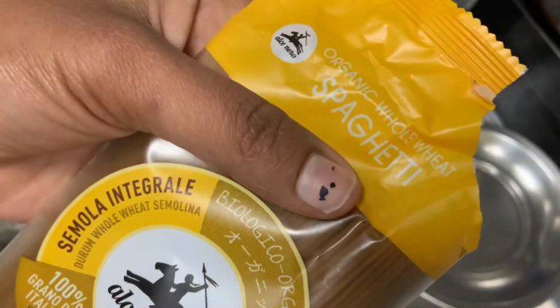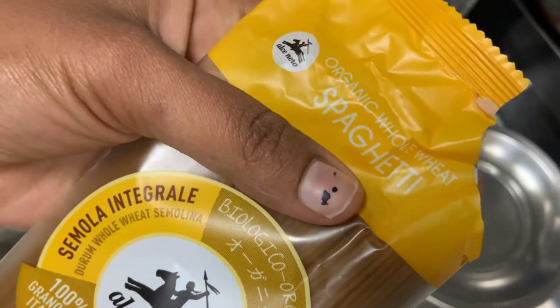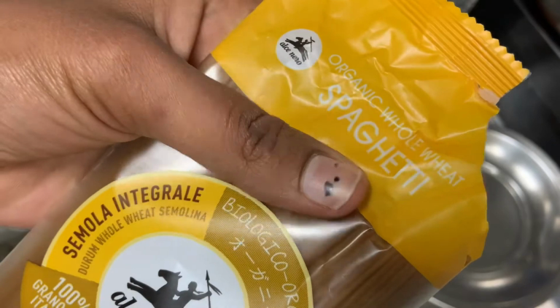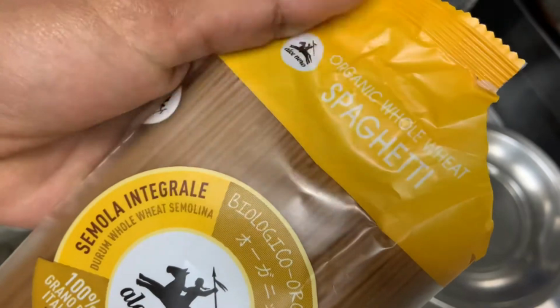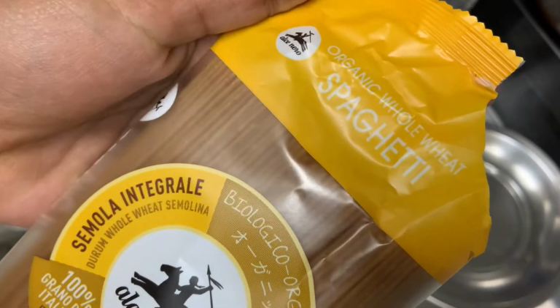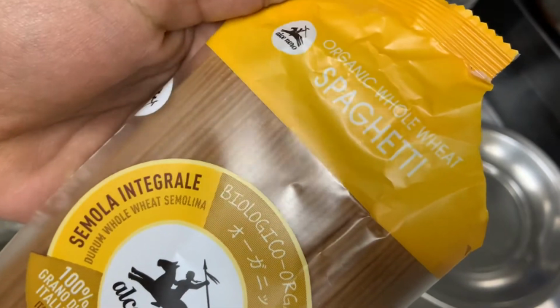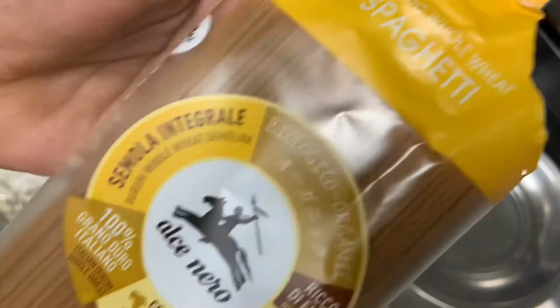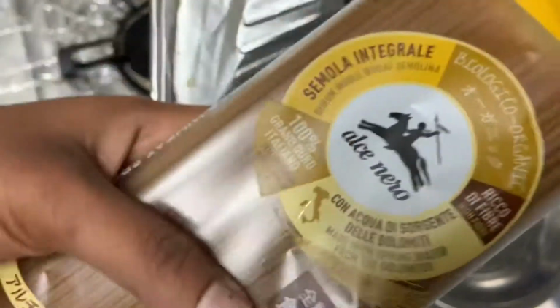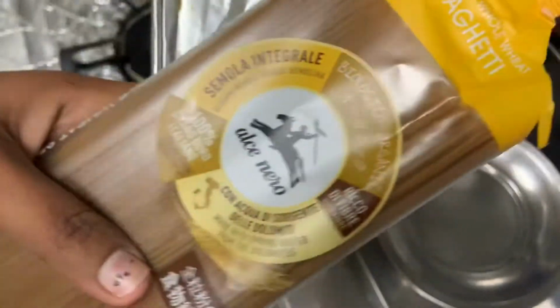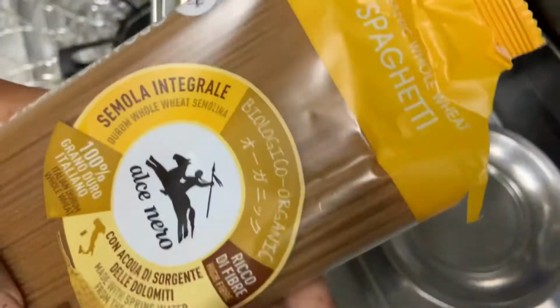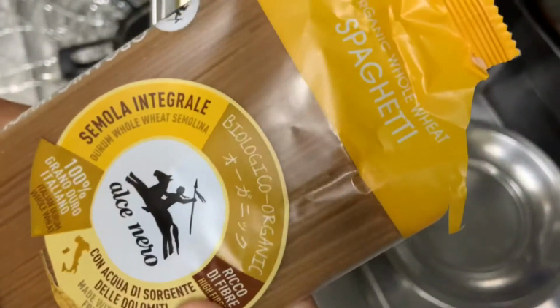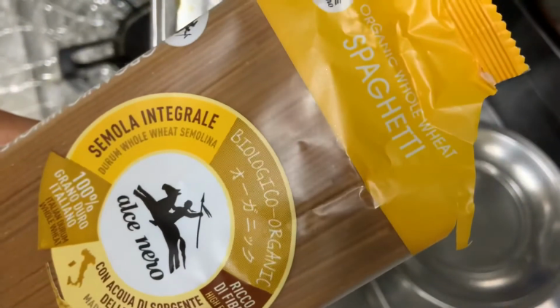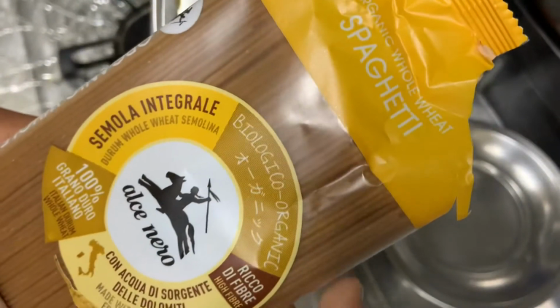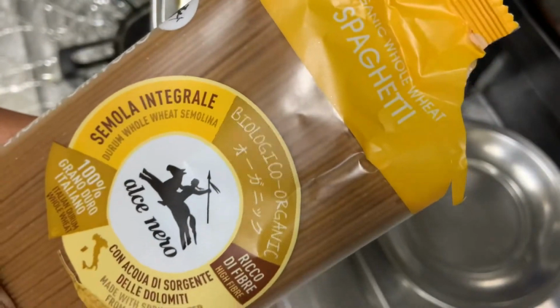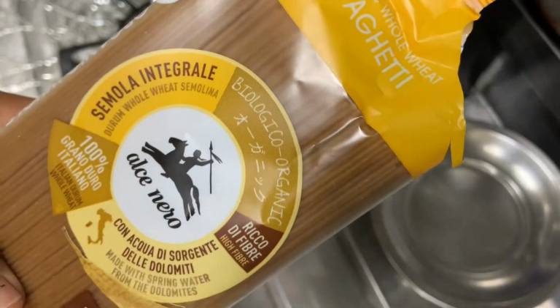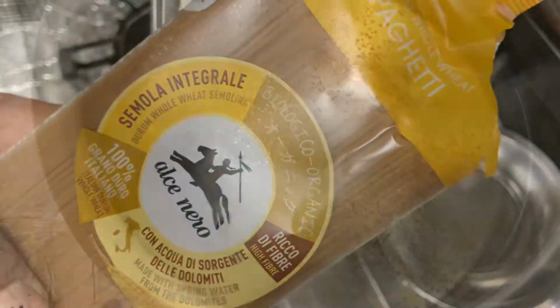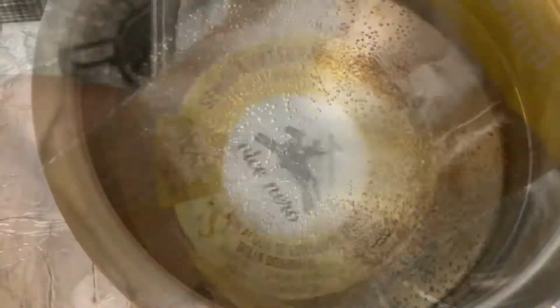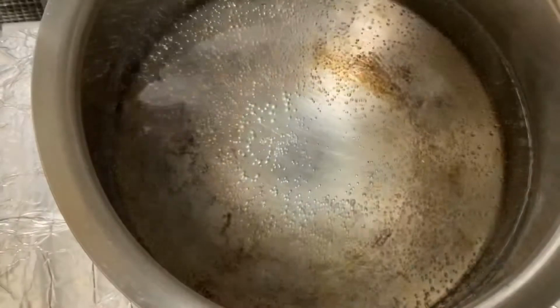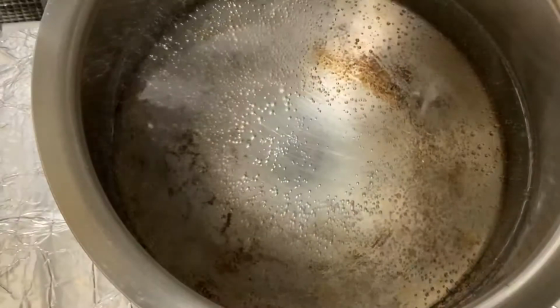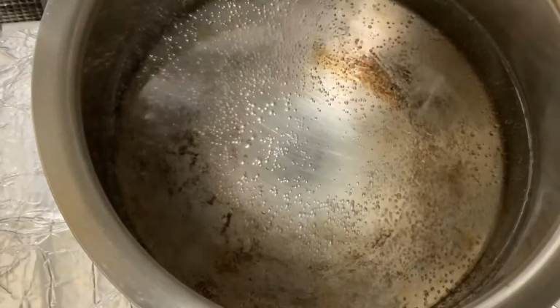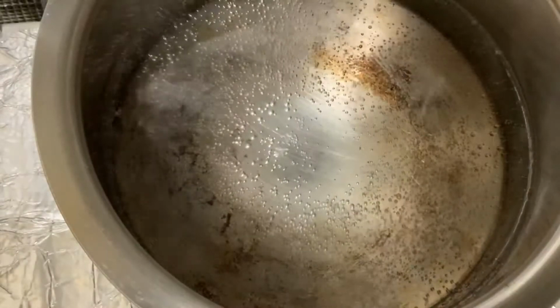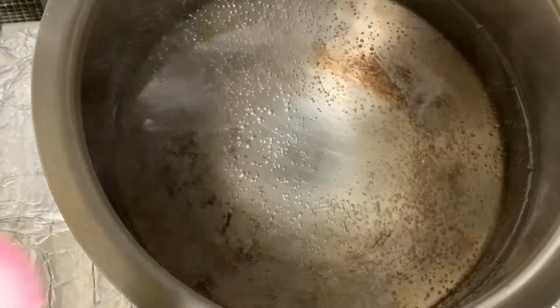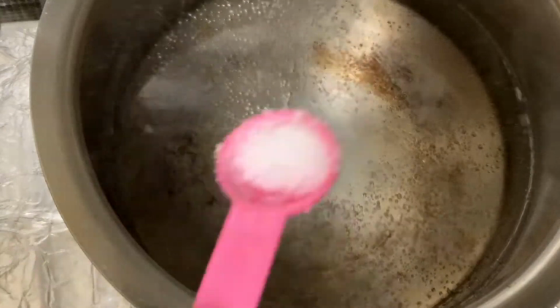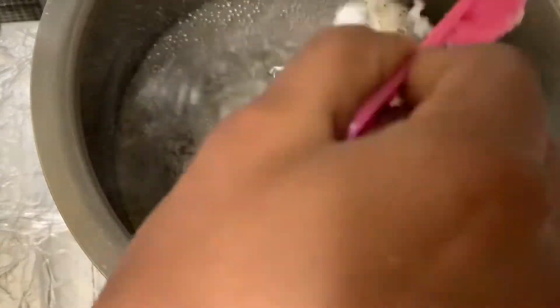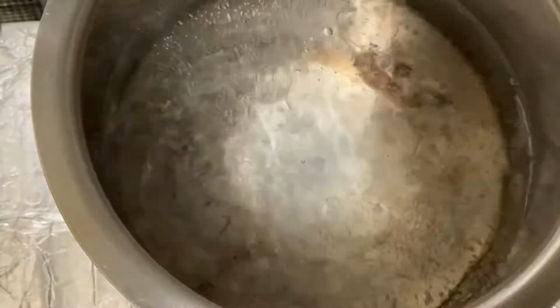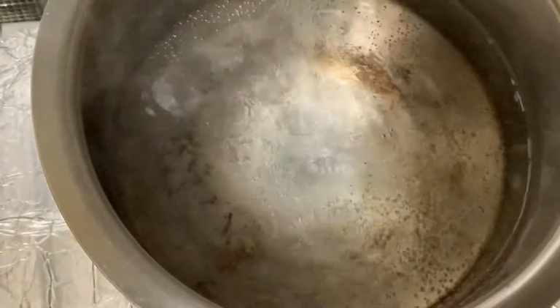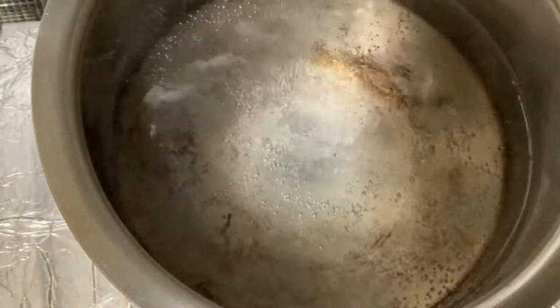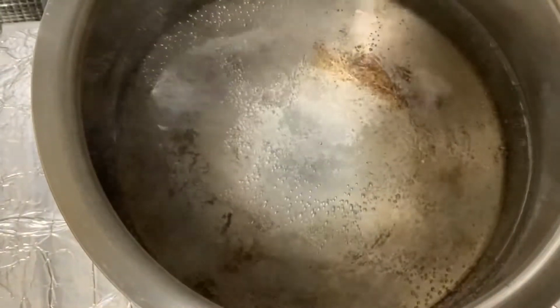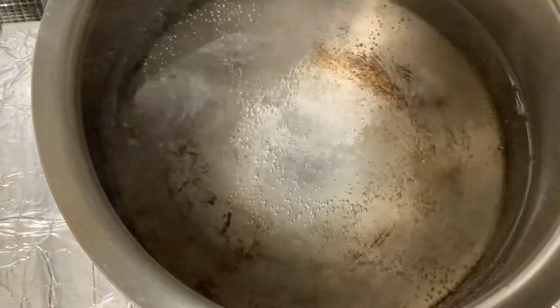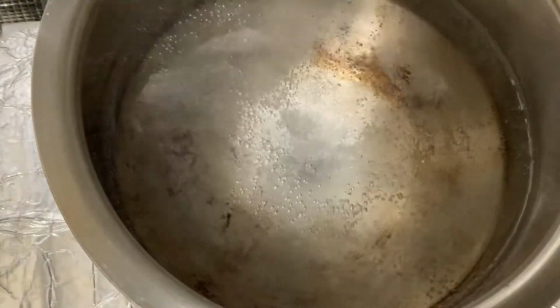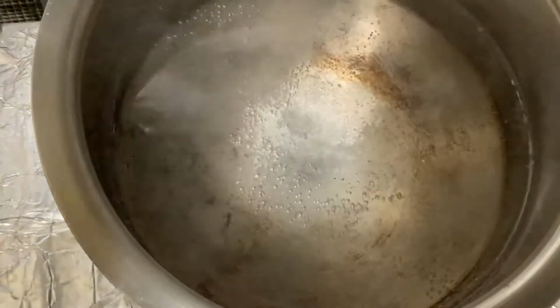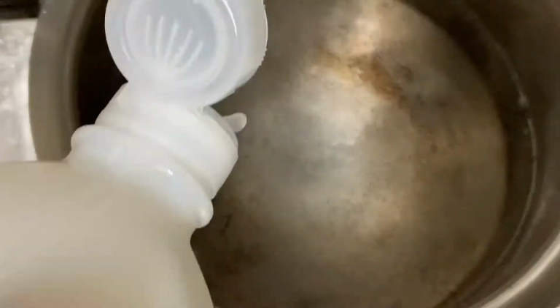I'm going to add organic noodles made from organic wheat. Pour the noodles in the bowl, add salt and add some oil.